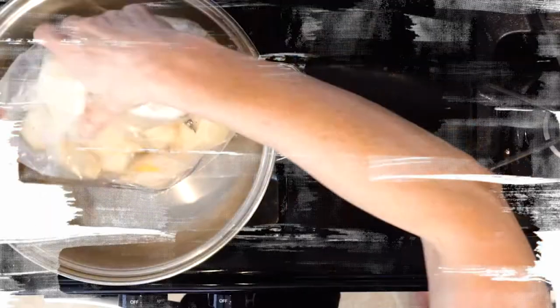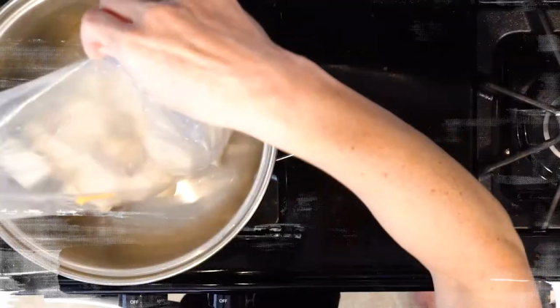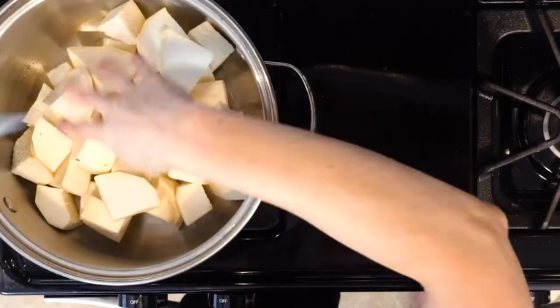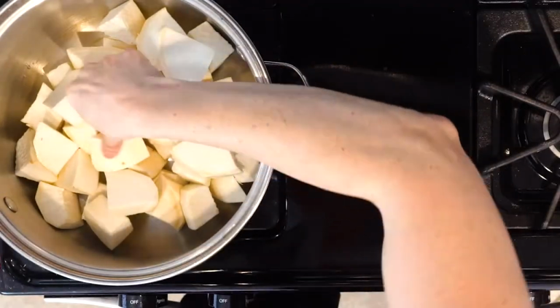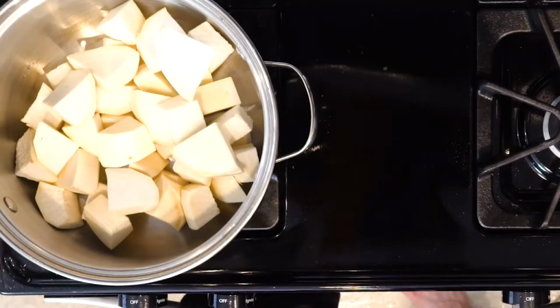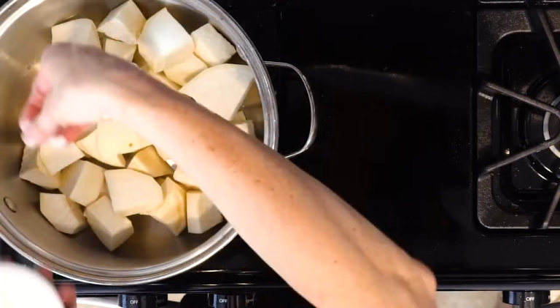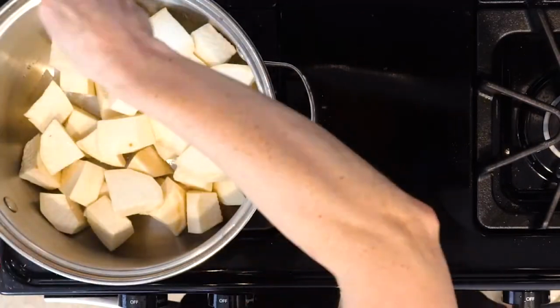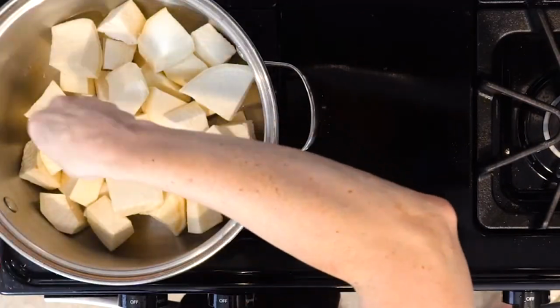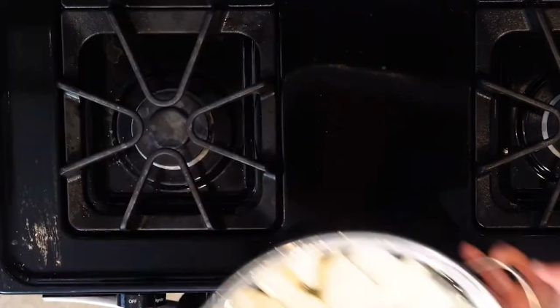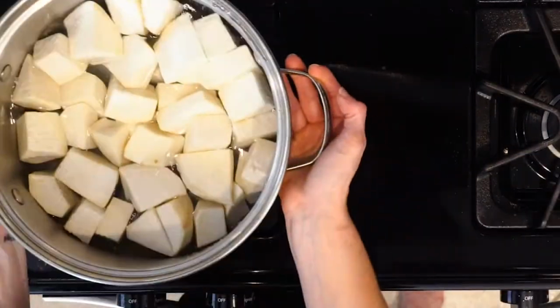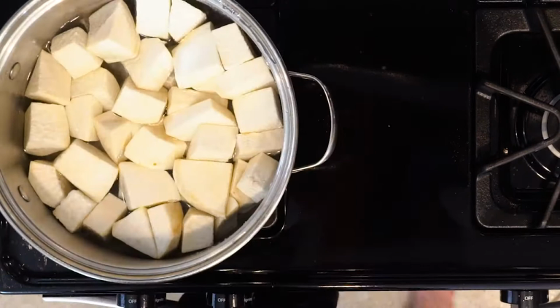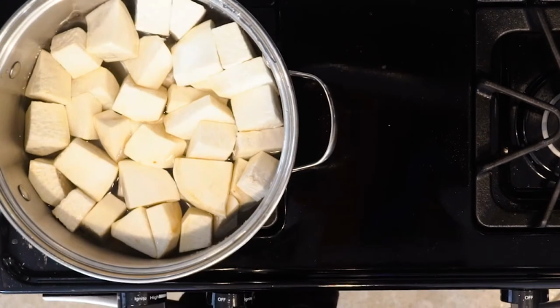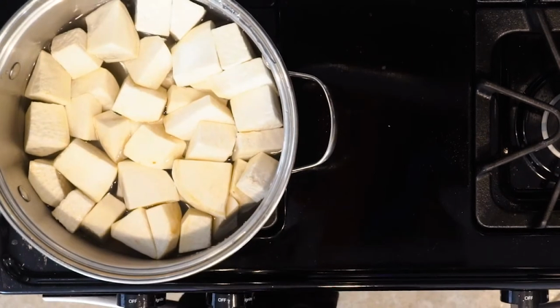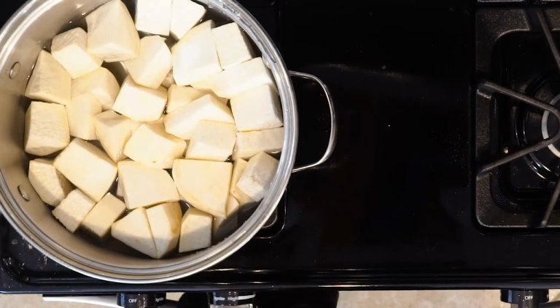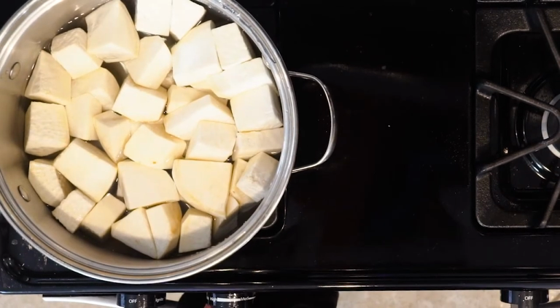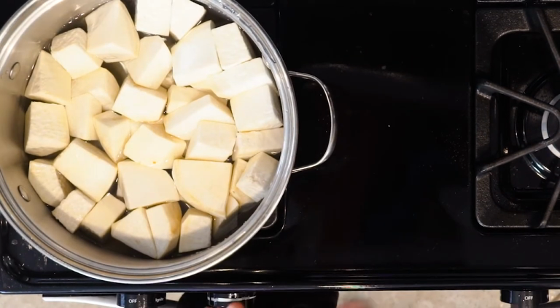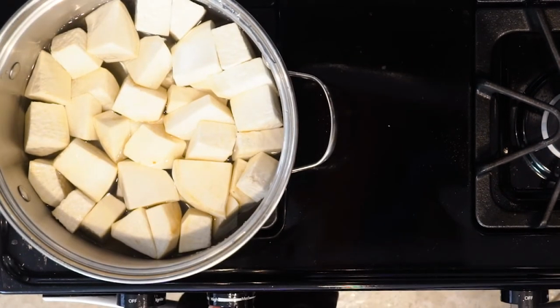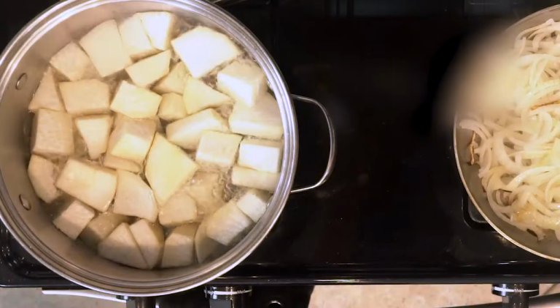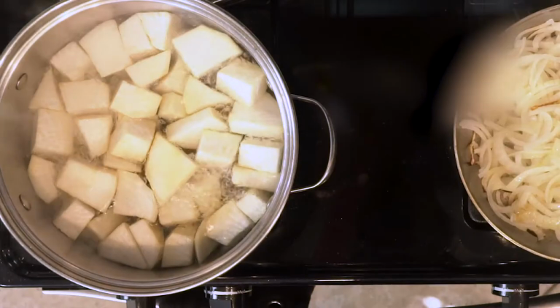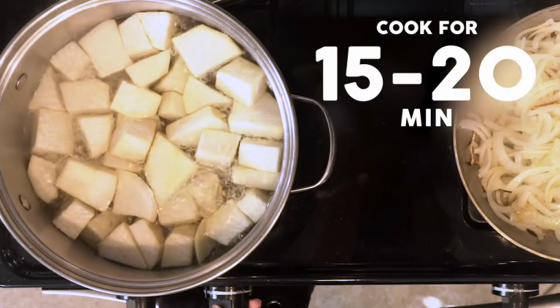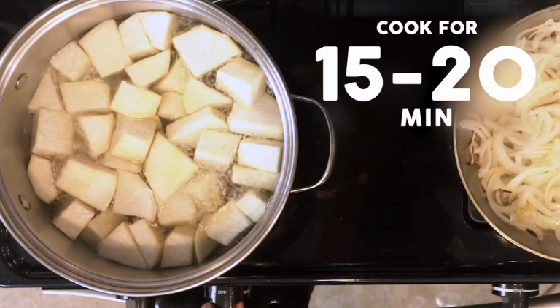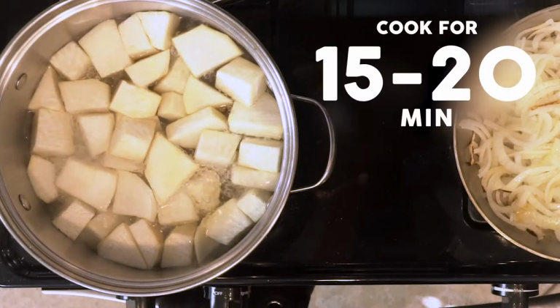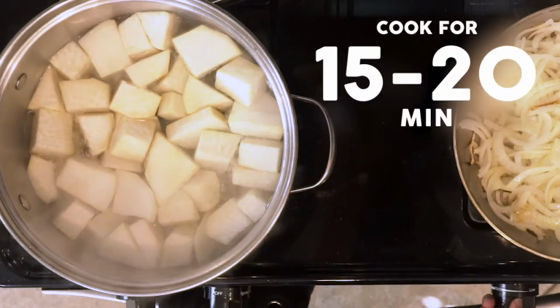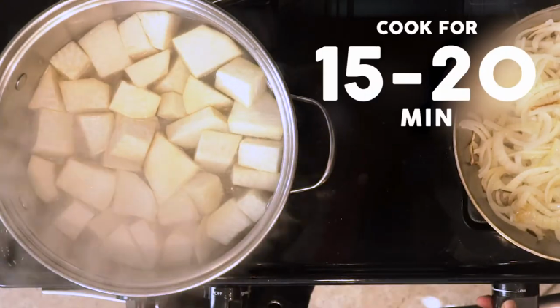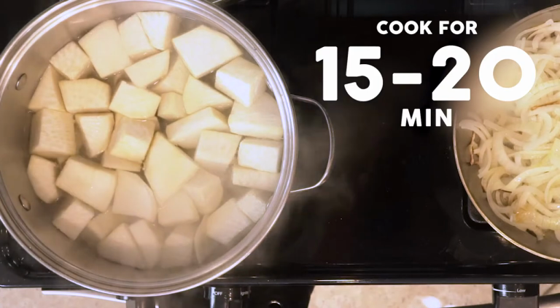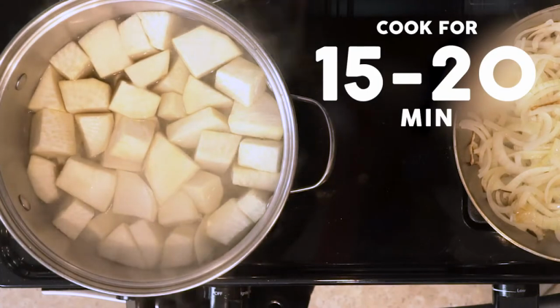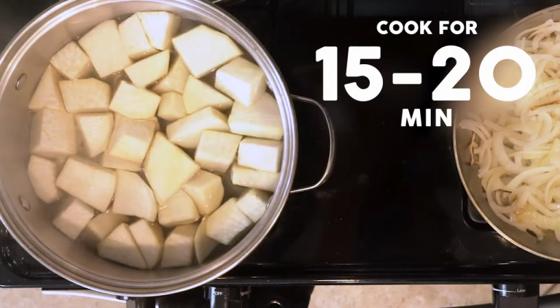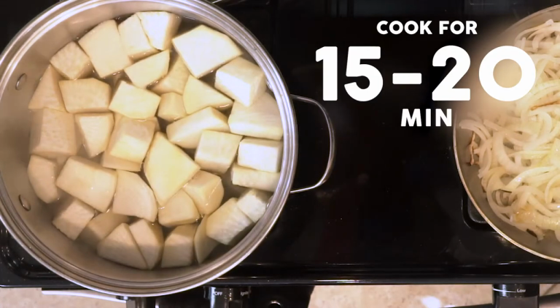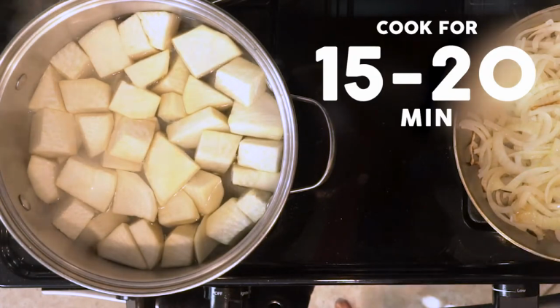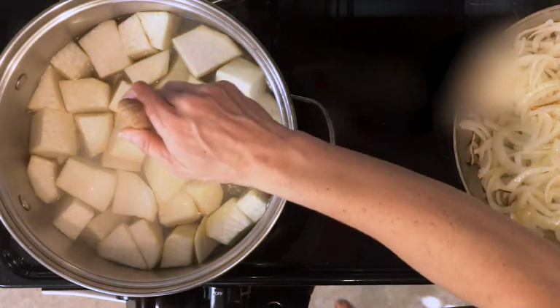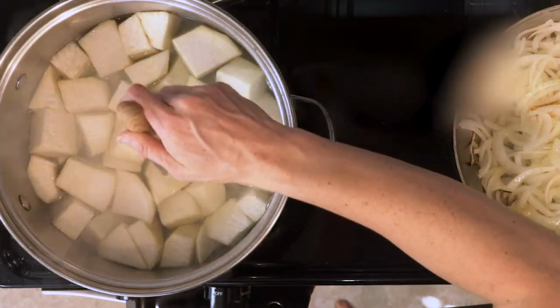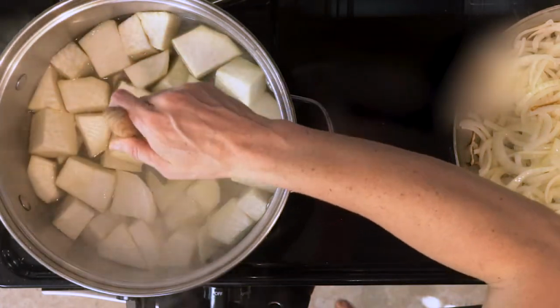Place the parsnips in a pot, sprinkle with salt, and cover with water. Bring the water to a boil over medium heat and cook the parsnips for 15 to 20 minutes, or until a knife can easily pierce the parsnips without resistance.